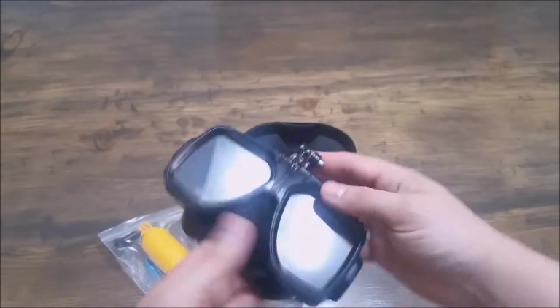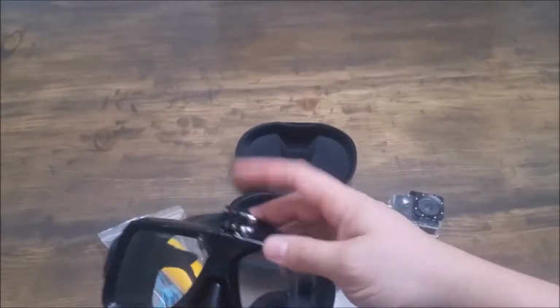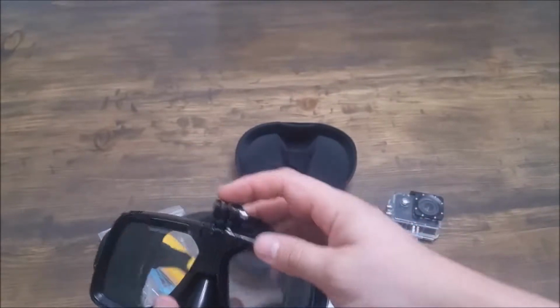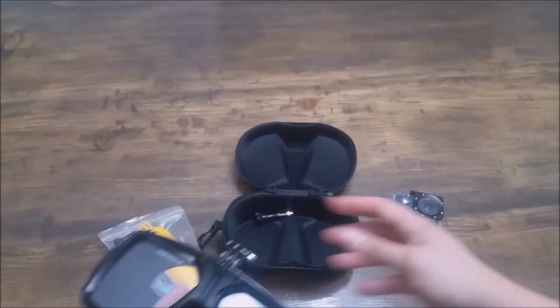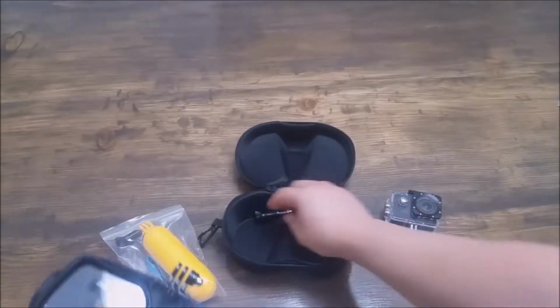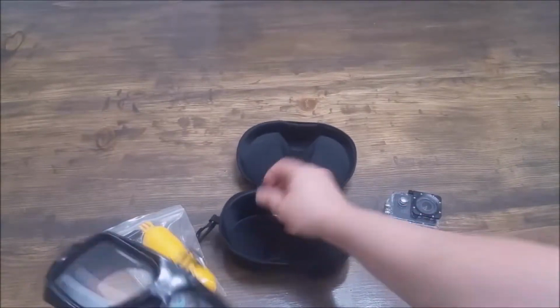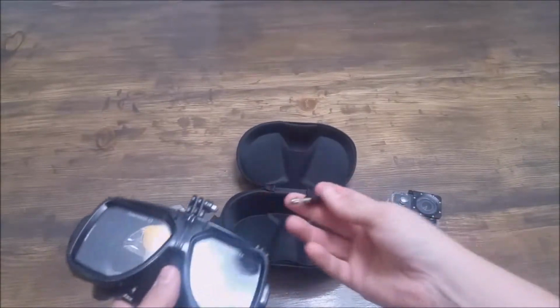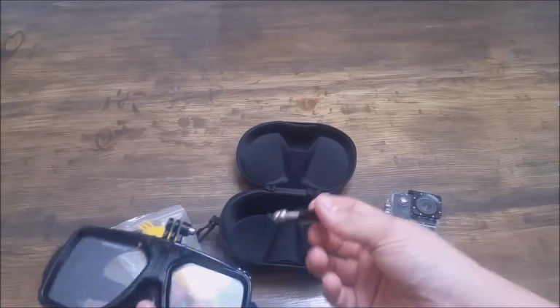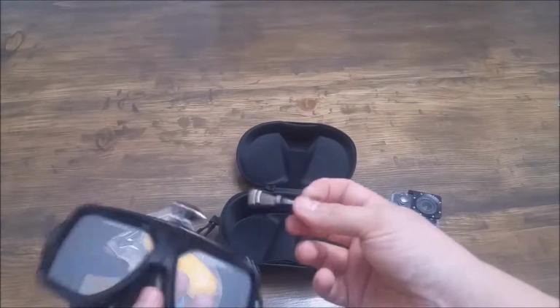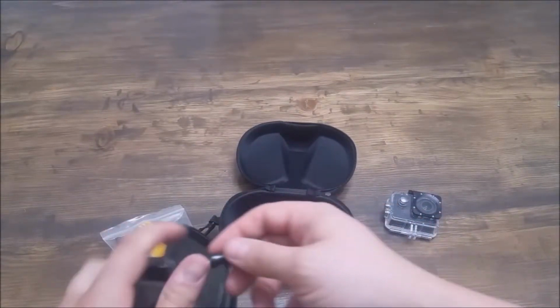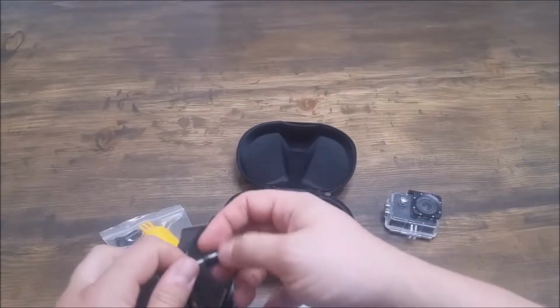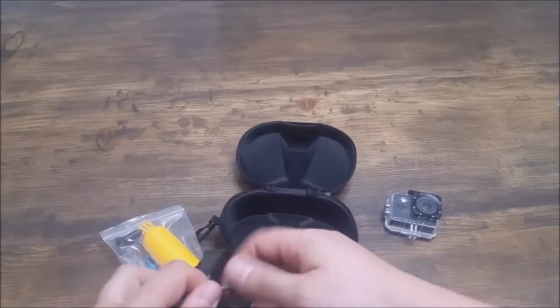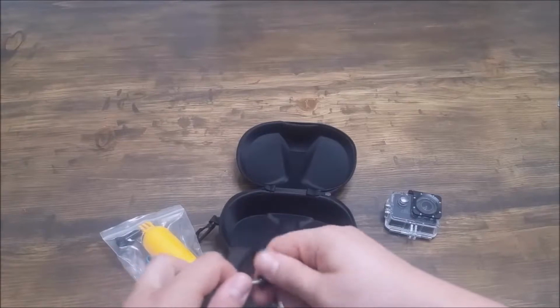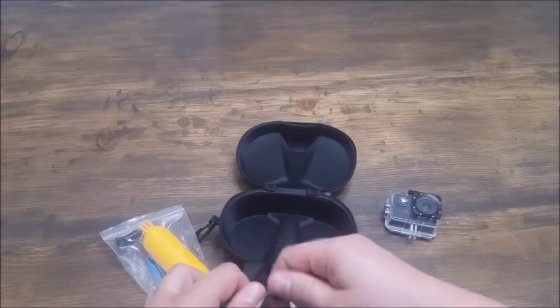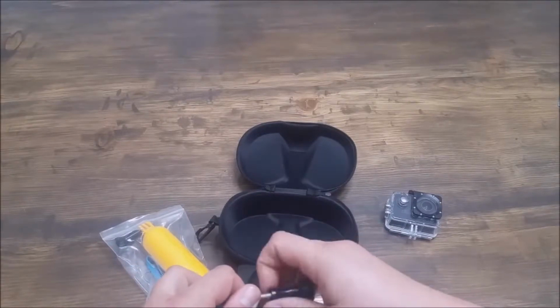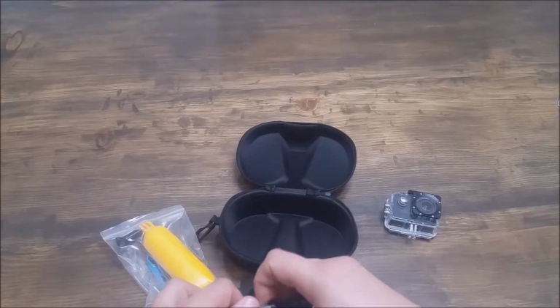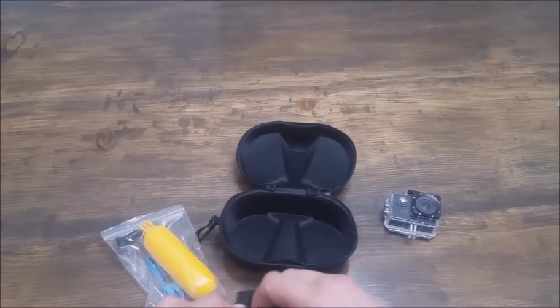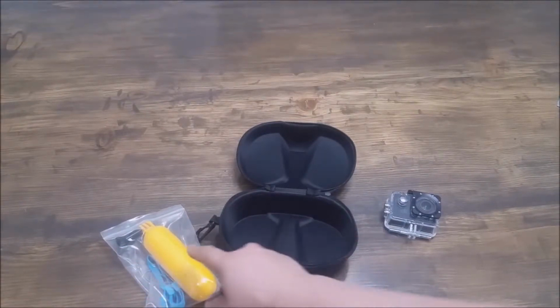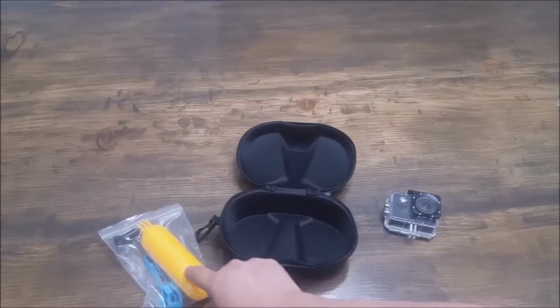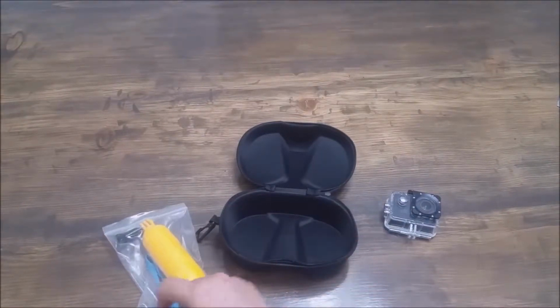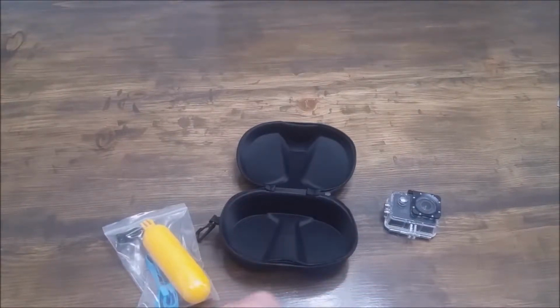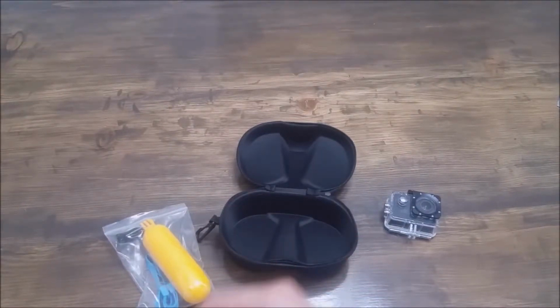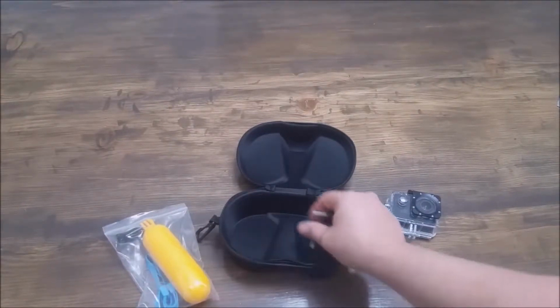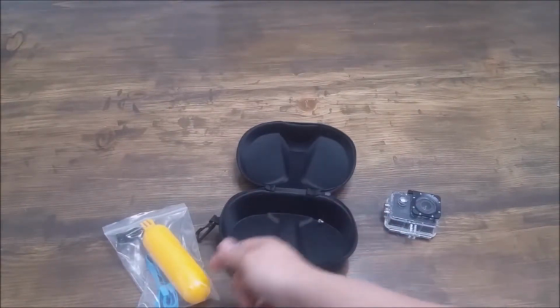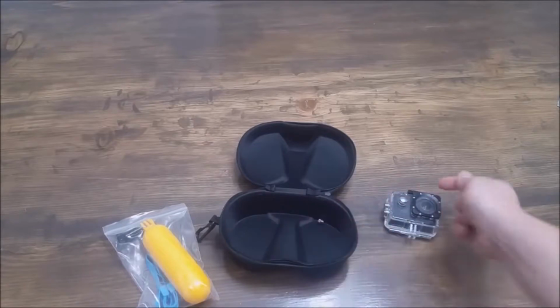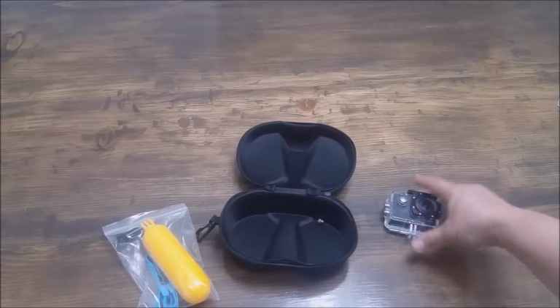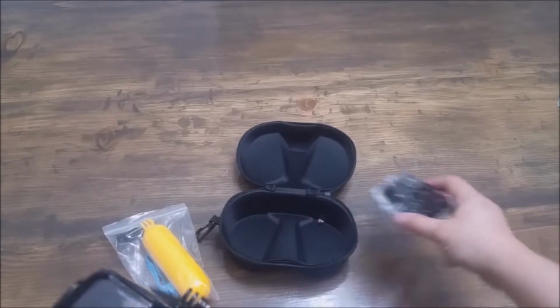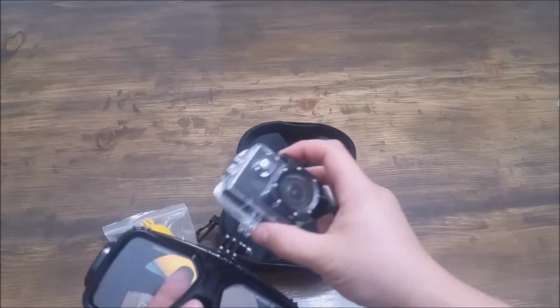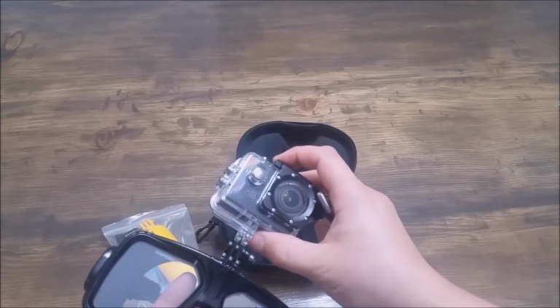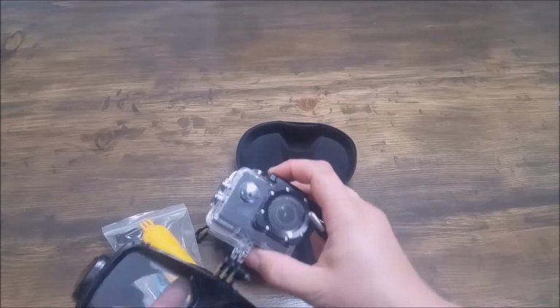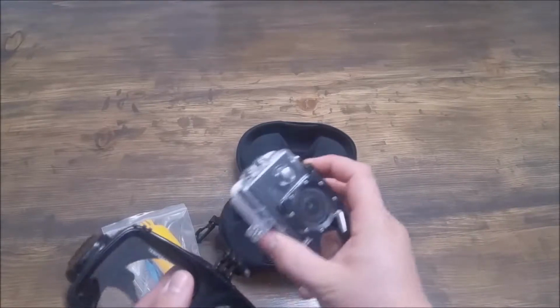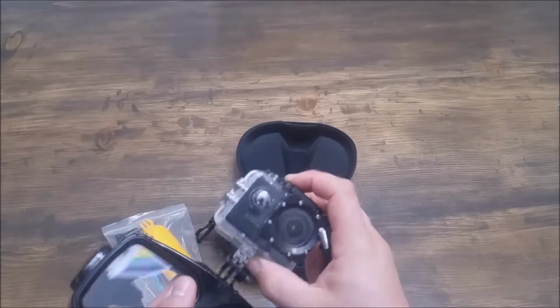And of course it has the GoPro mount on top. It comes with this in the box — the little screw here. It also comes with this float, which is a nice little bonus, but I'm not sure why you need it if you're mounting your camera up here.